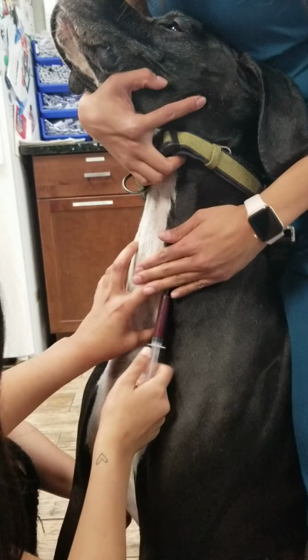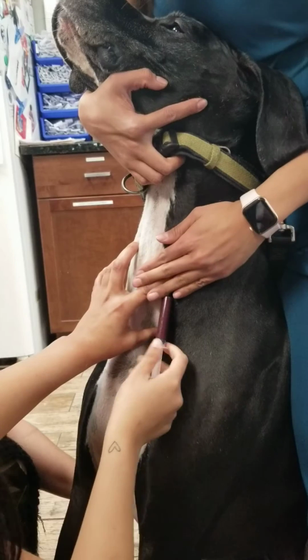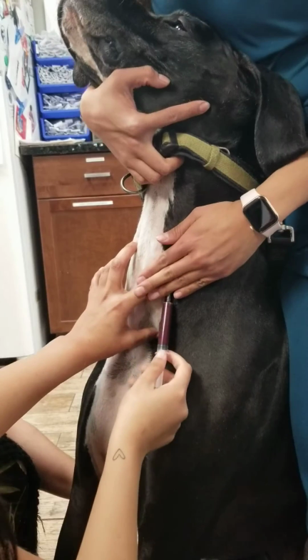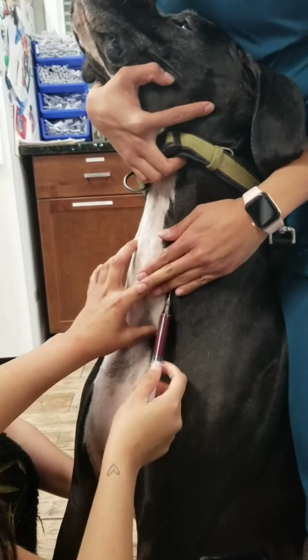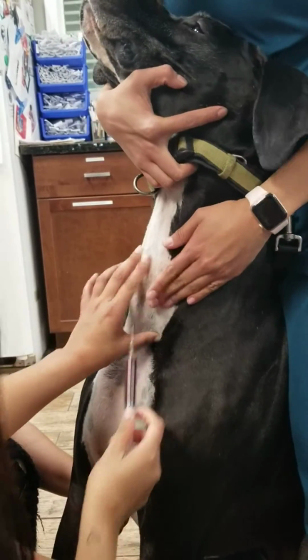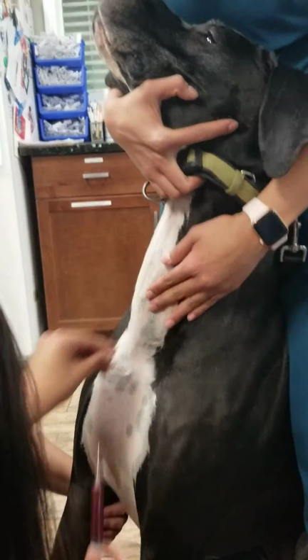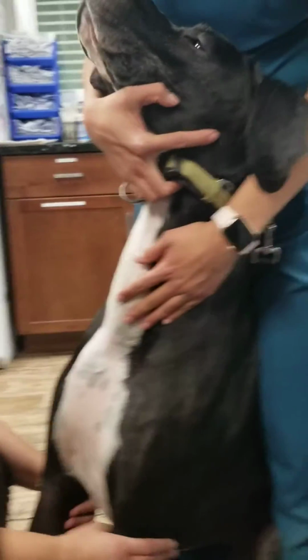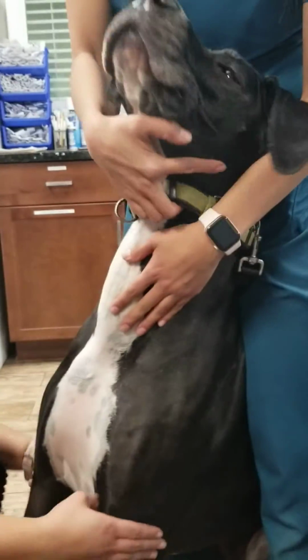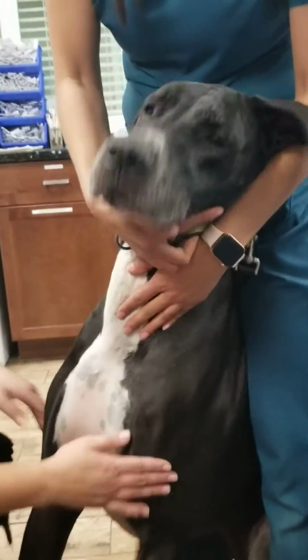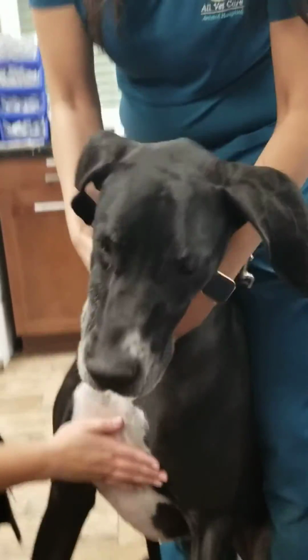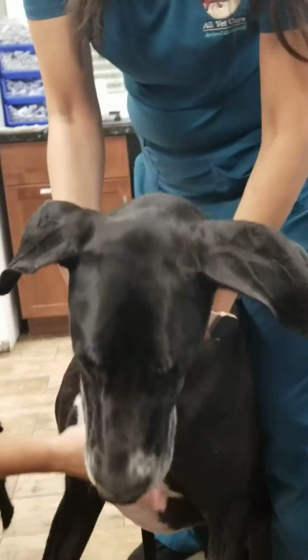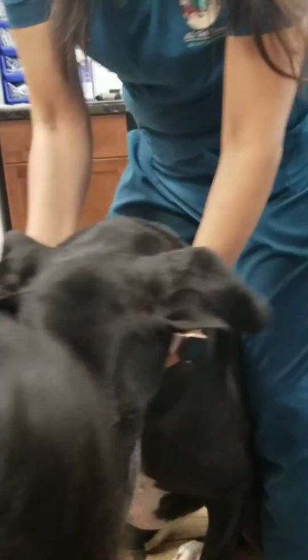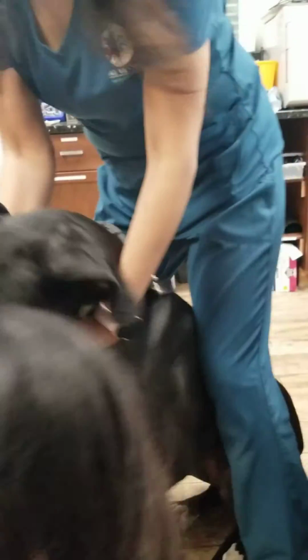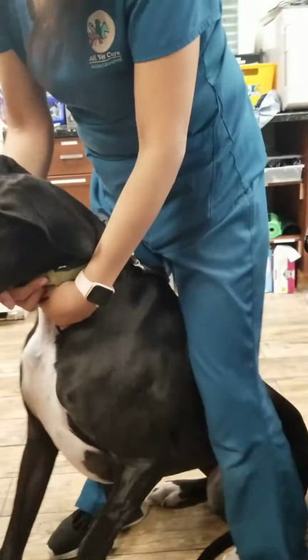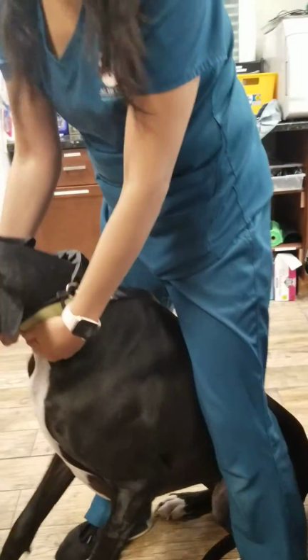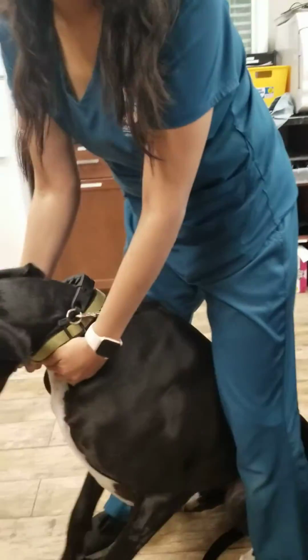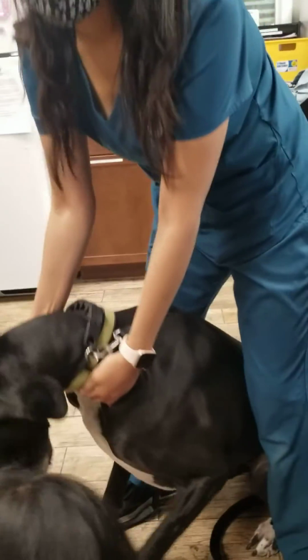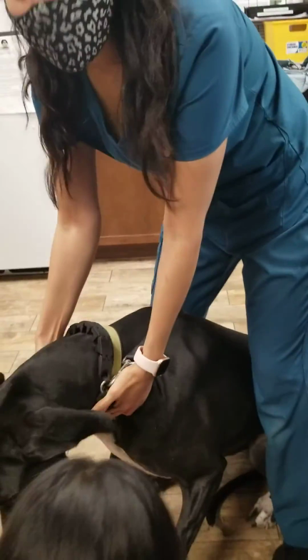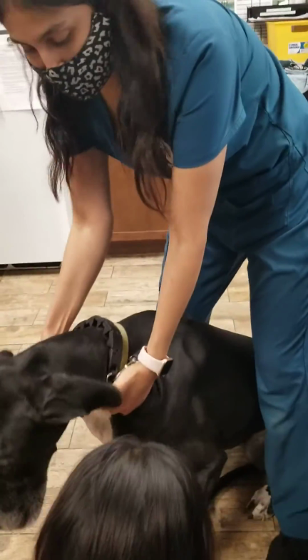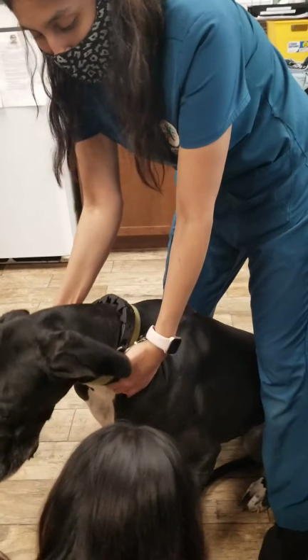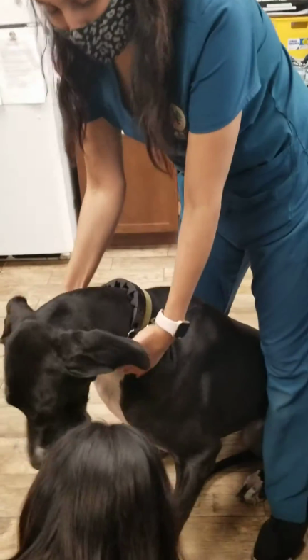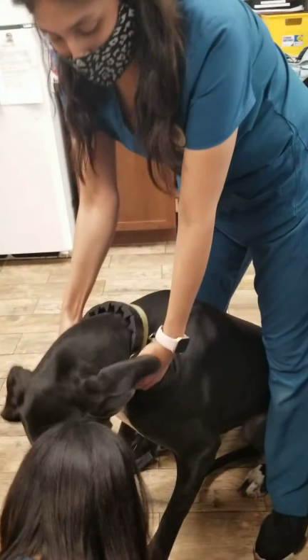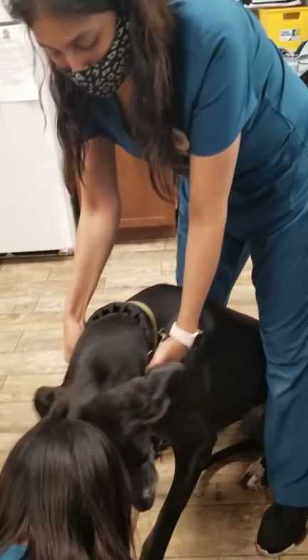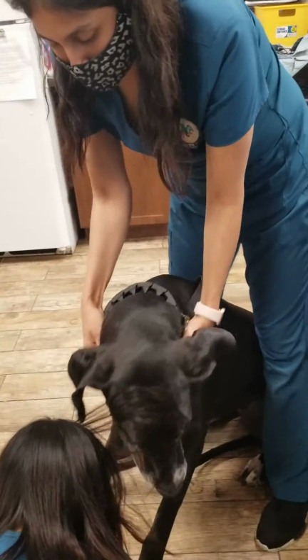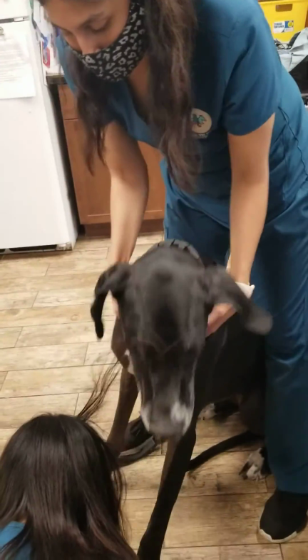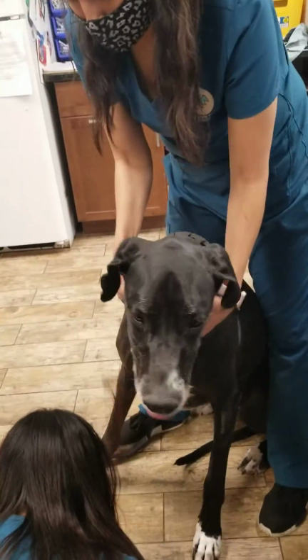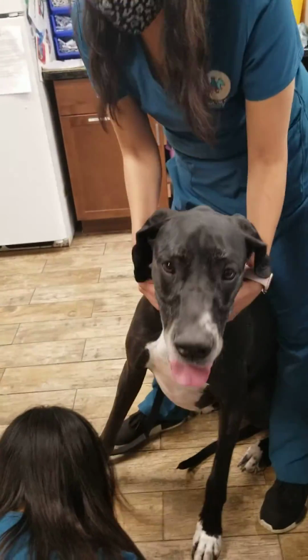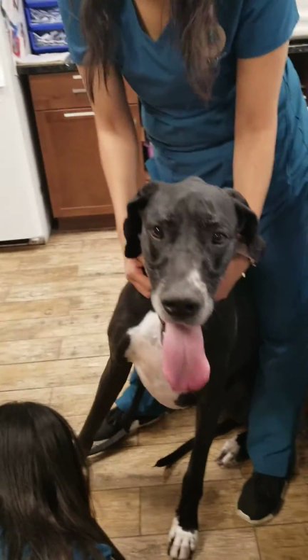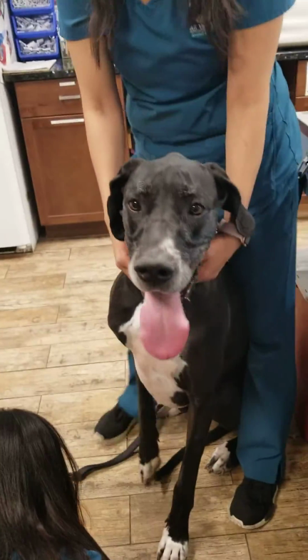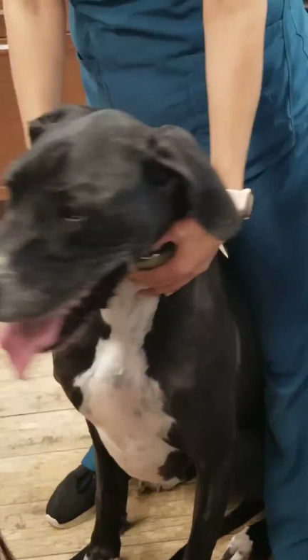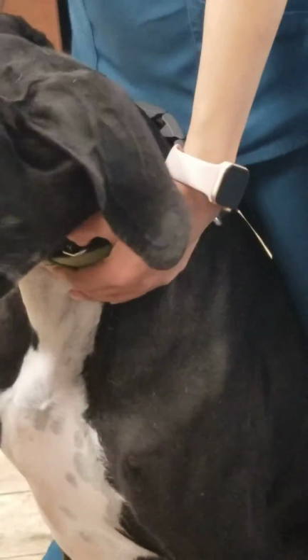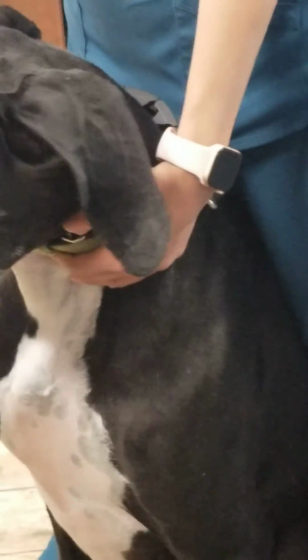All righty, perfect. And so we will just hold off on the area for about a minute, and that is how we do our blood draws.